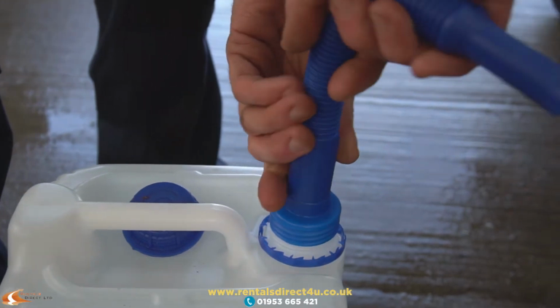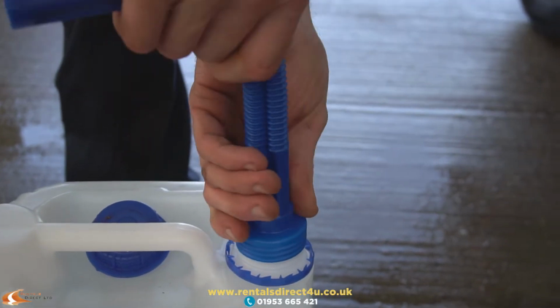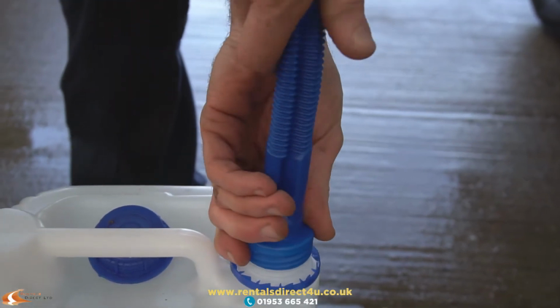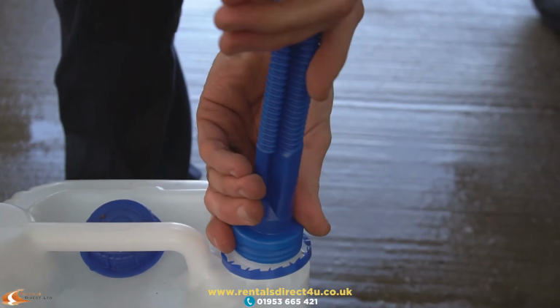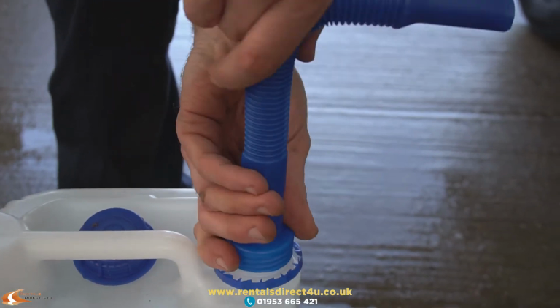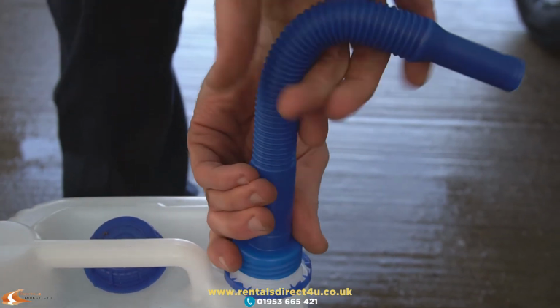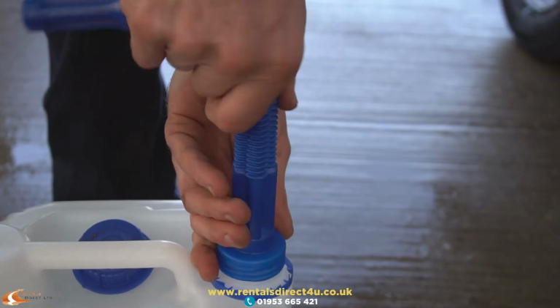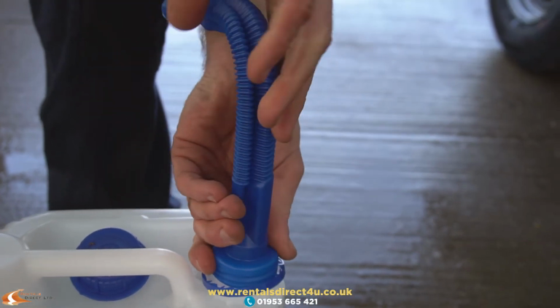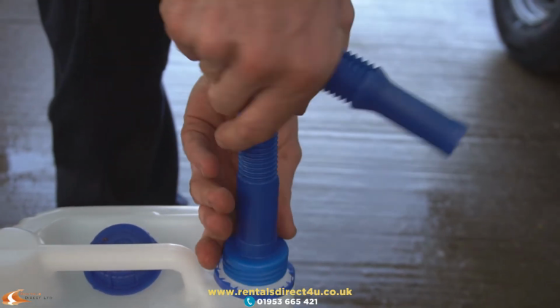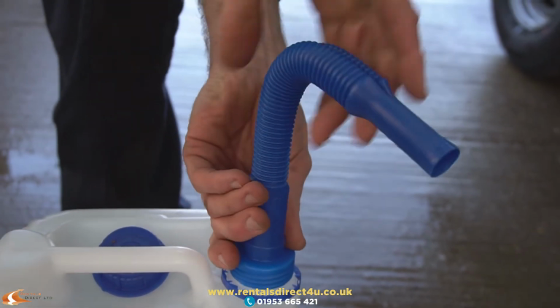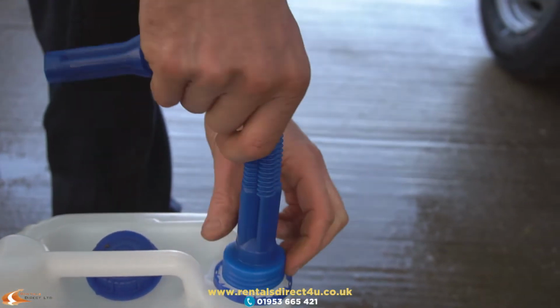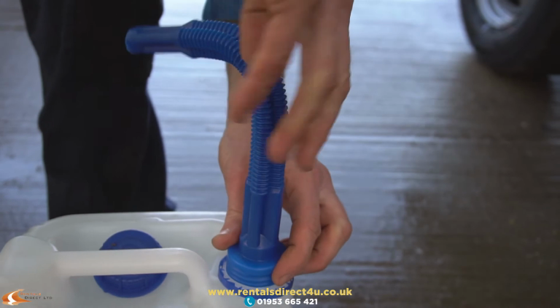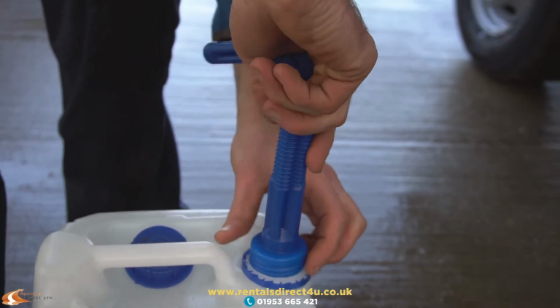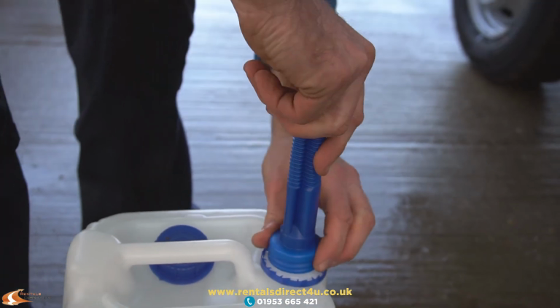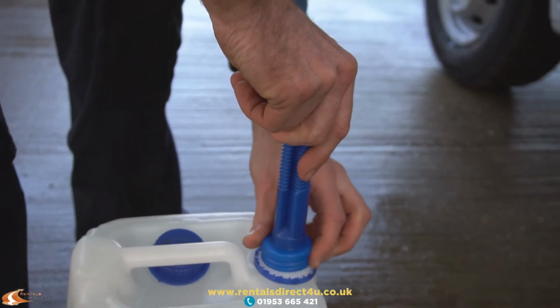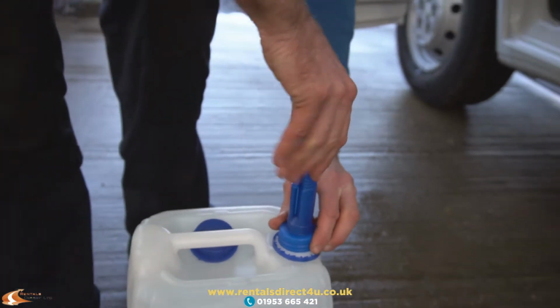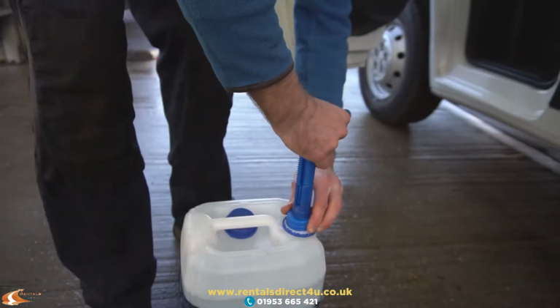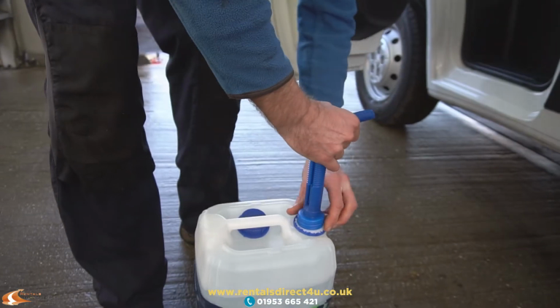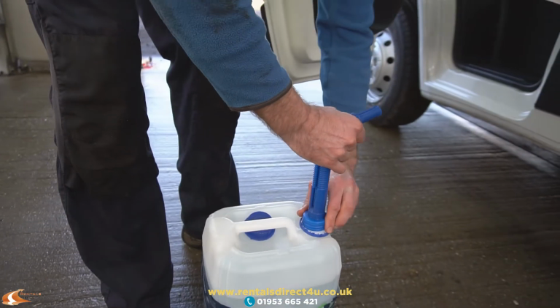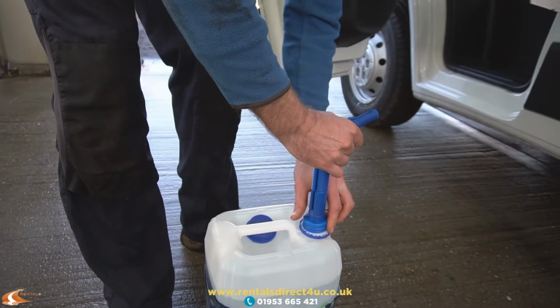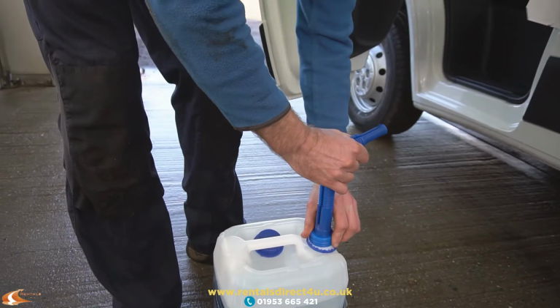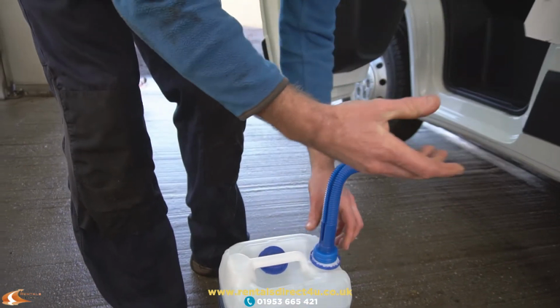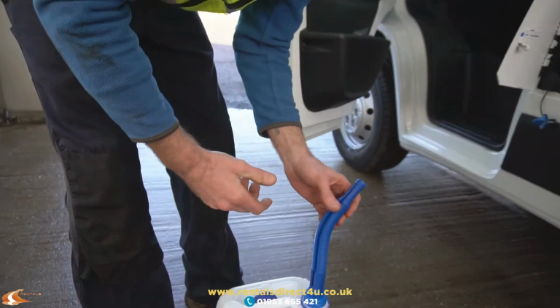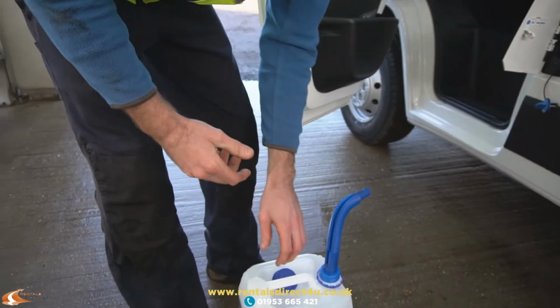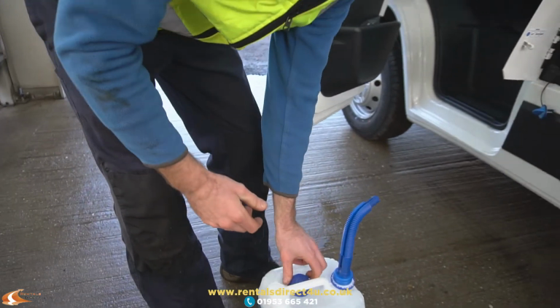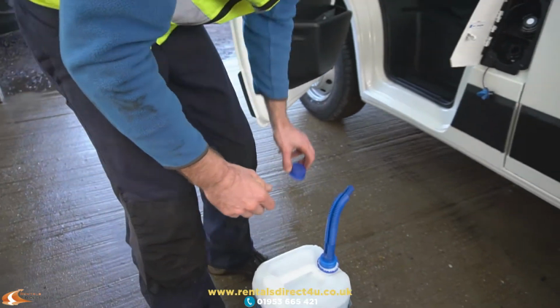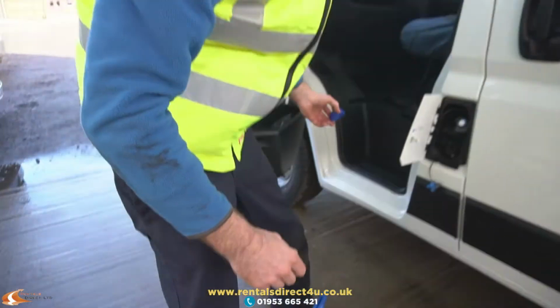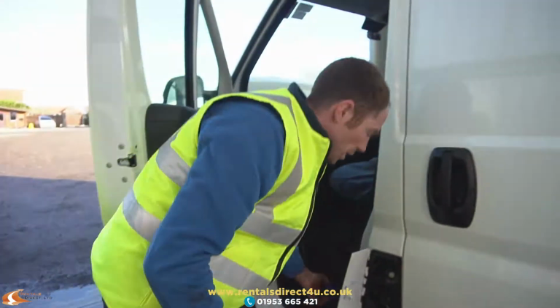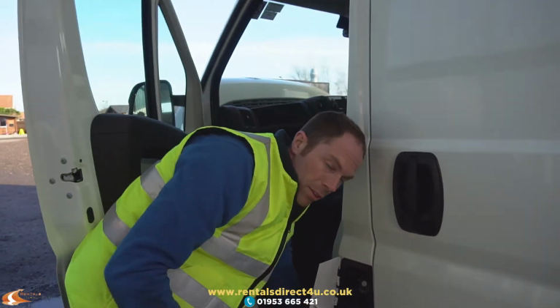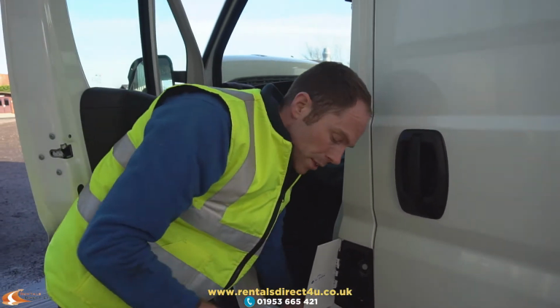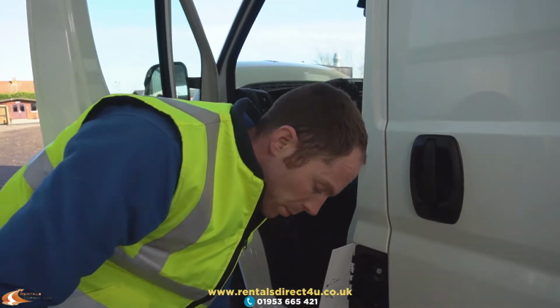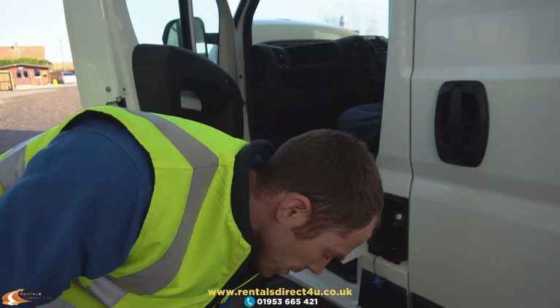You will only need to top up the AdBlue if the vehicle tells you to. There is no level gauge at all — it will literally say you have got a certain amount of miles until it needs refilling, at which point you will need to put AdBlue into the vehicle.